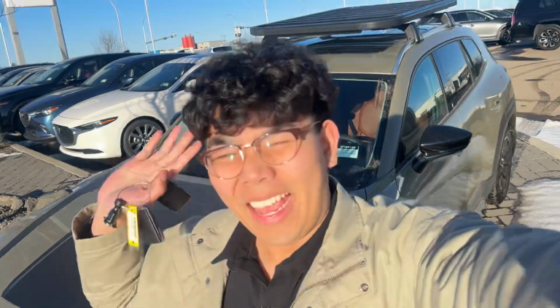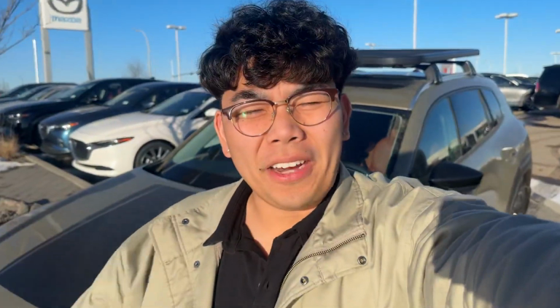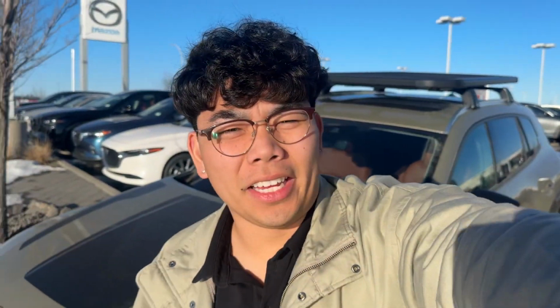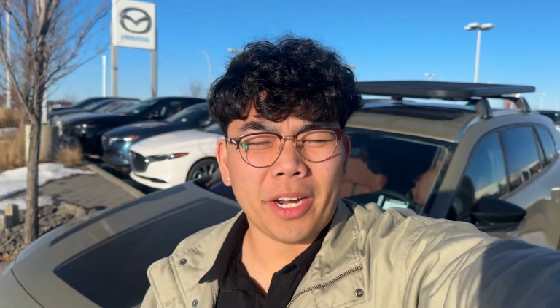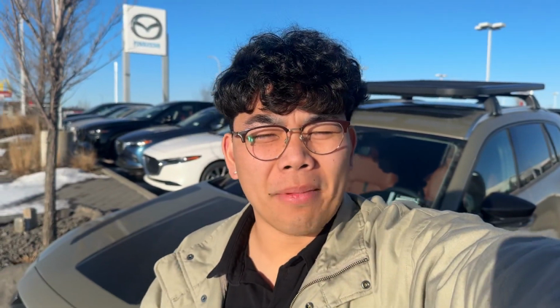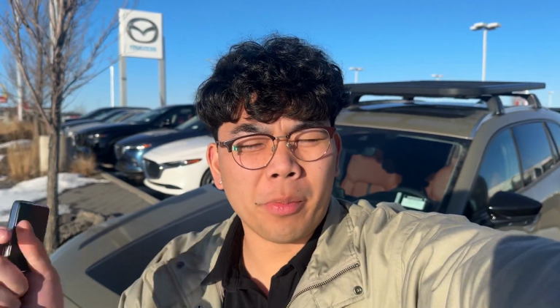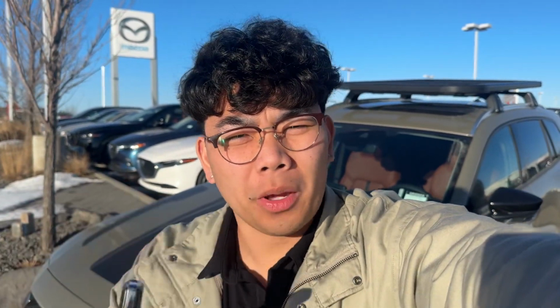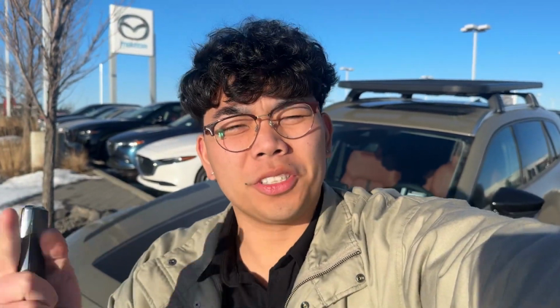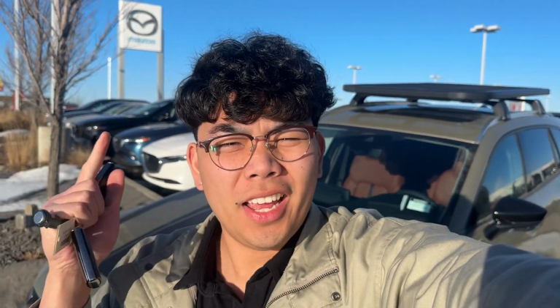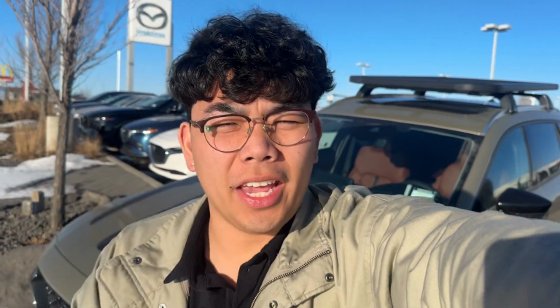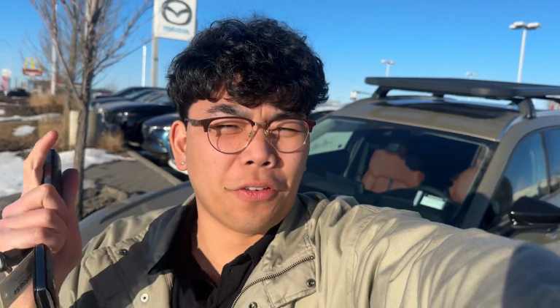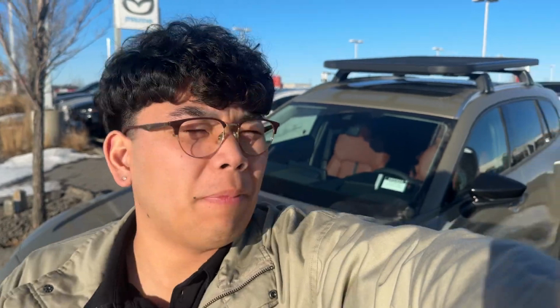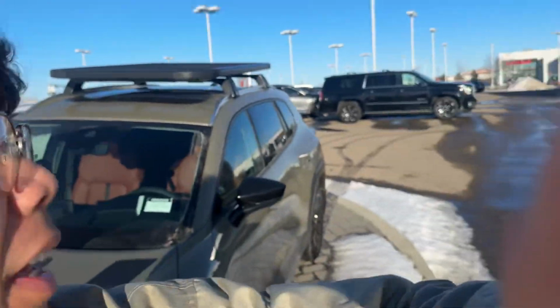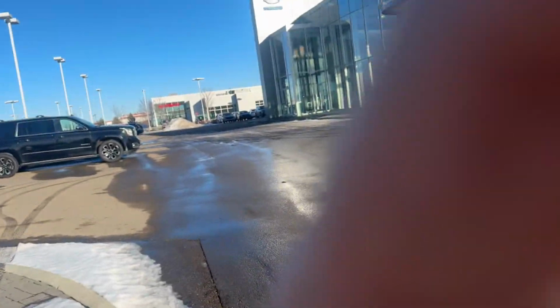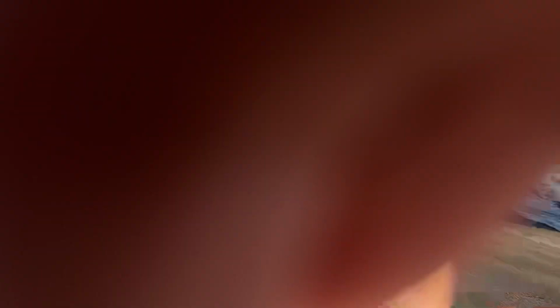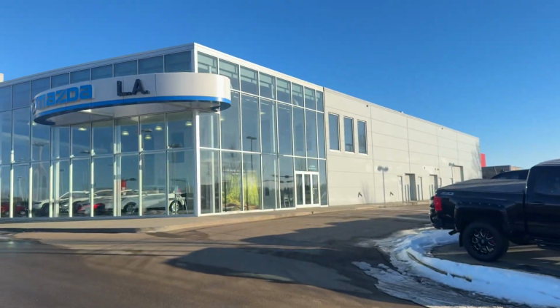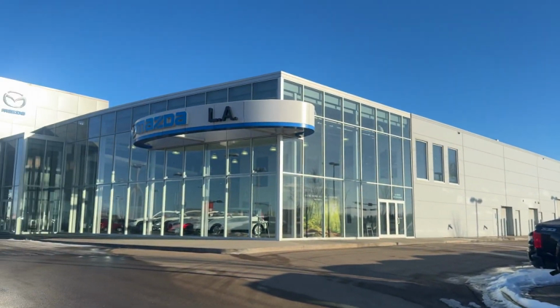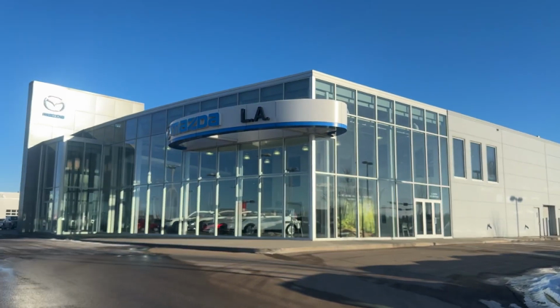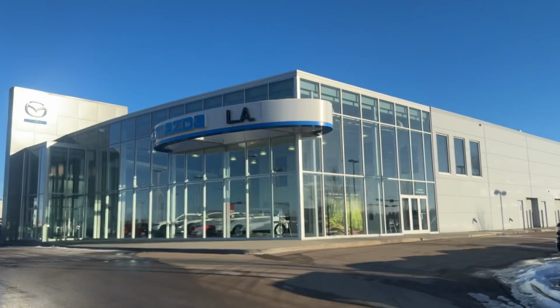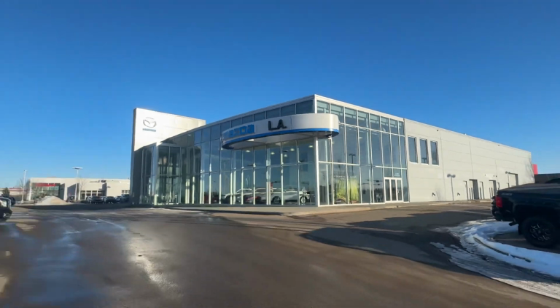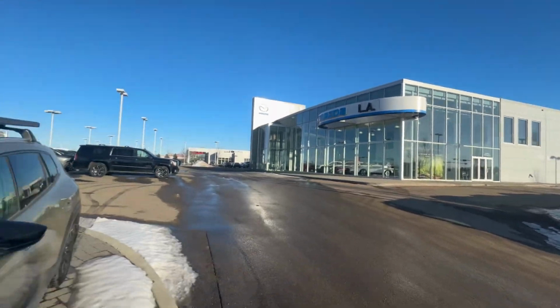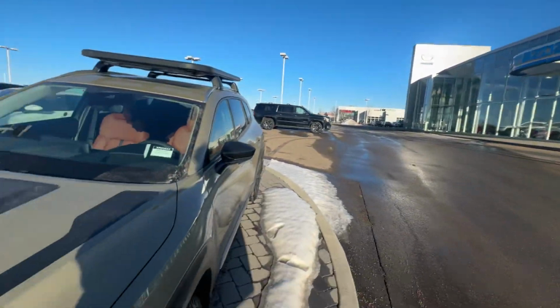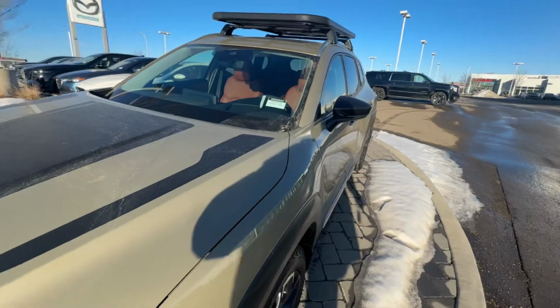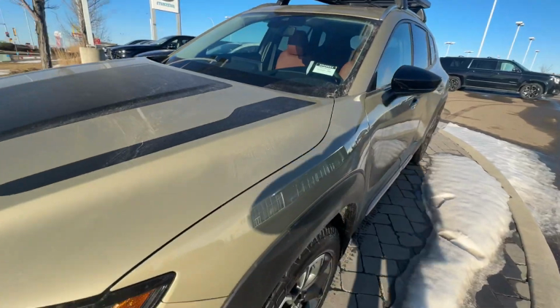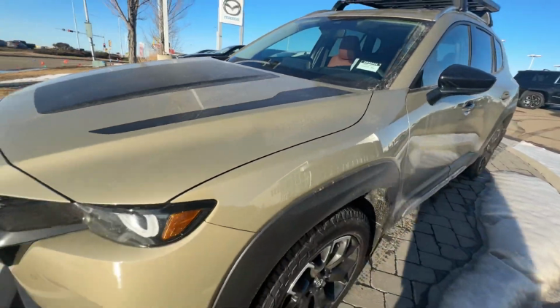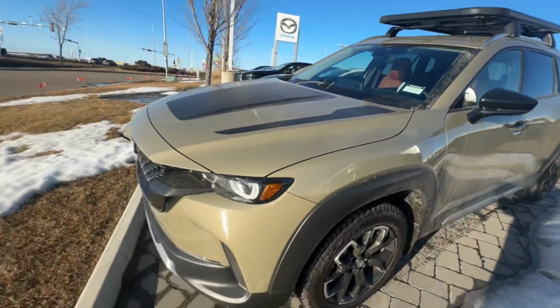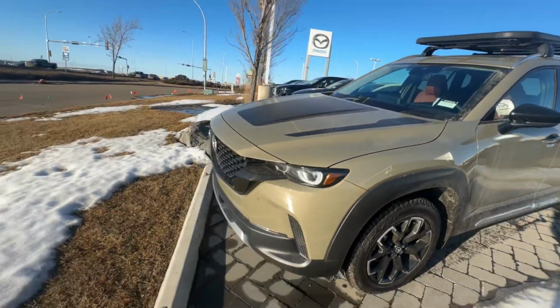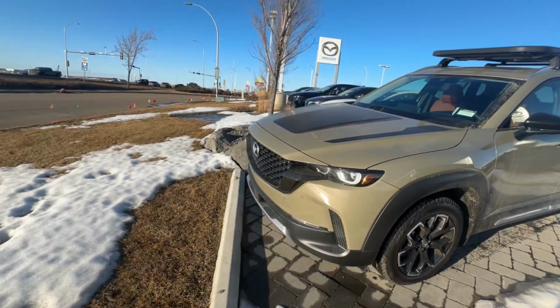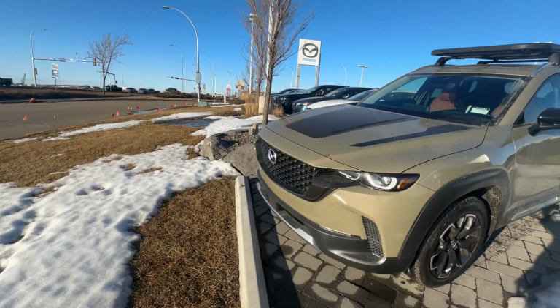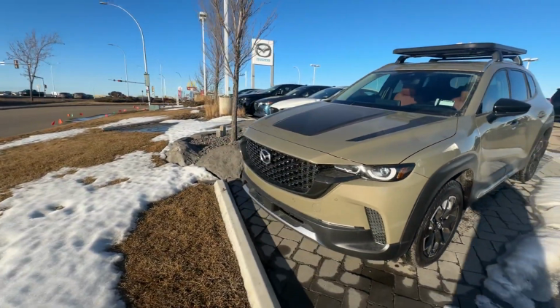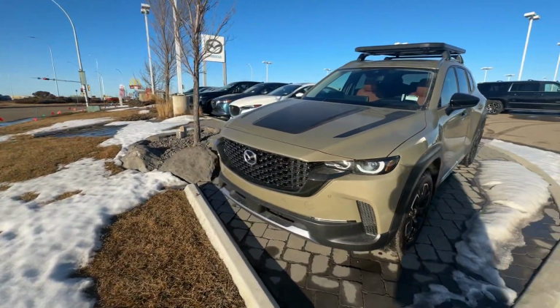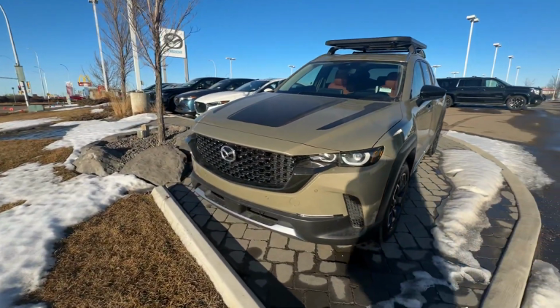Hey Stephanie and Kelly, it's Raymond here with LA Mazda and I'm making this quick video to say thank you for dropping by here at the store again to this time test drive my CX-50 Meridian Apex Edition.